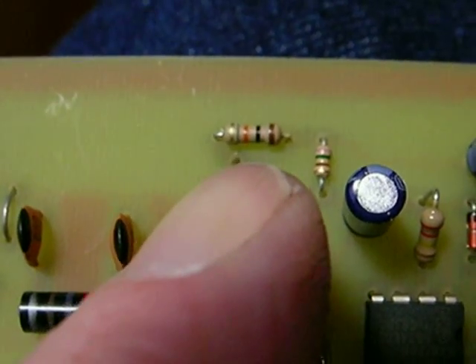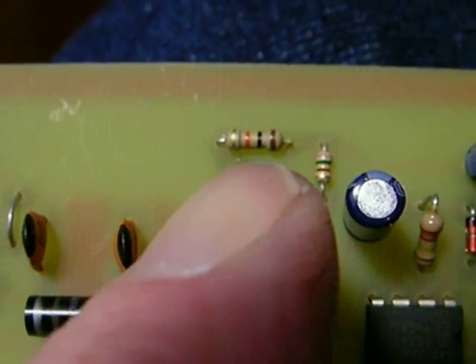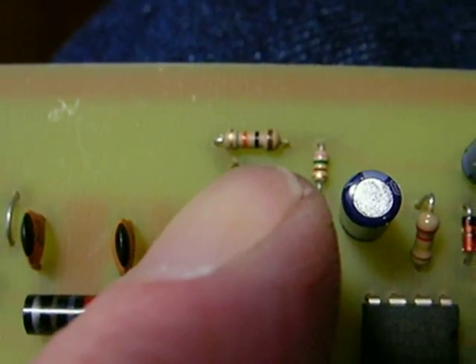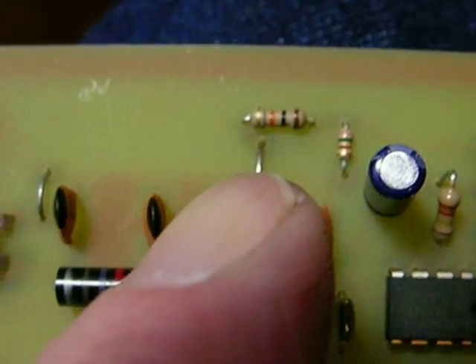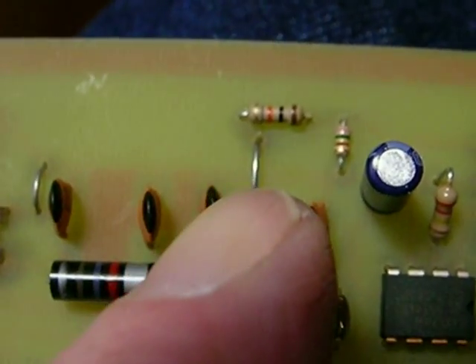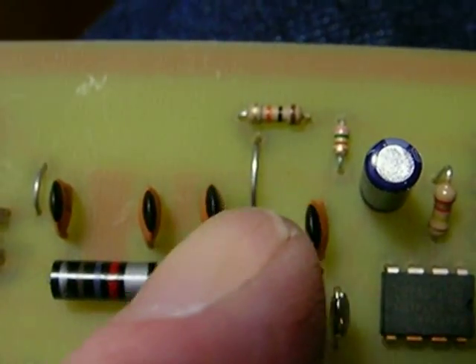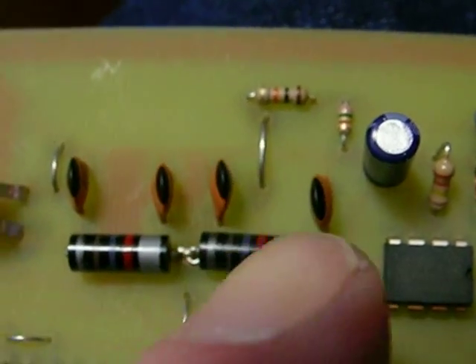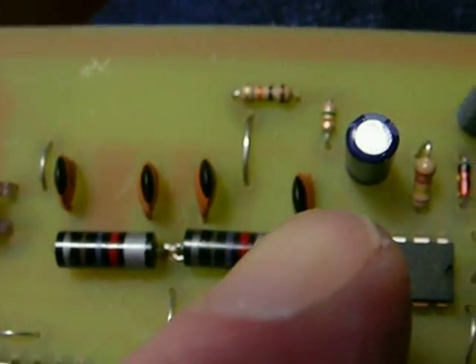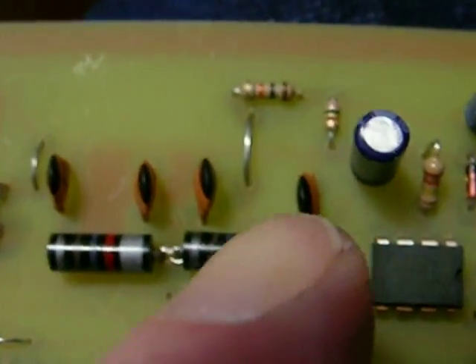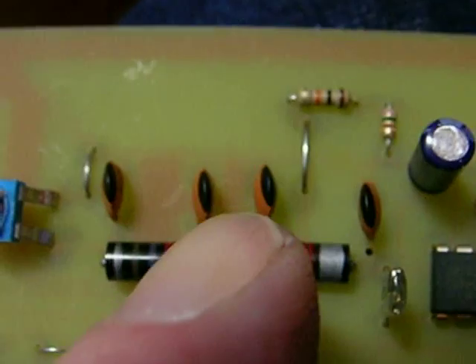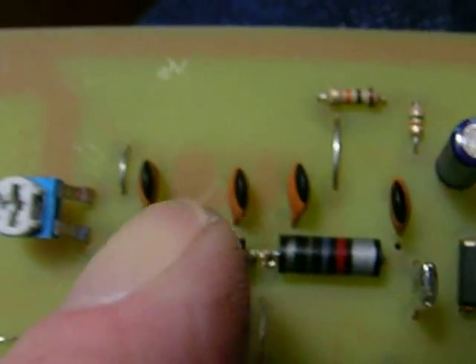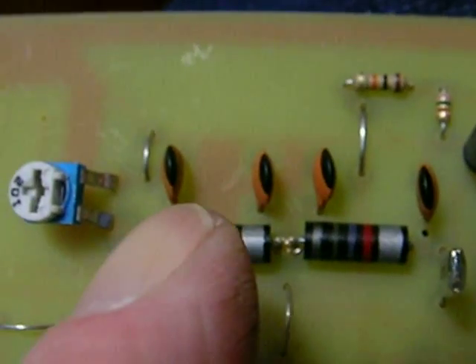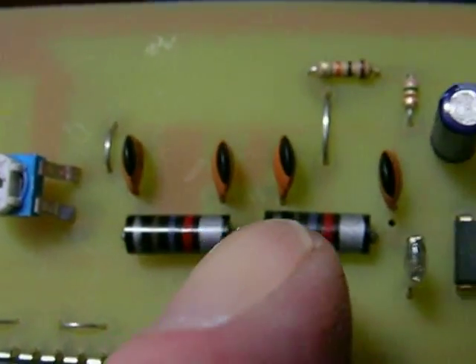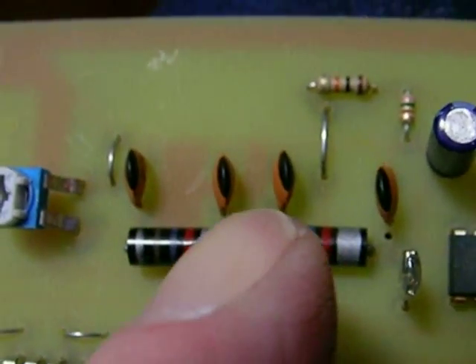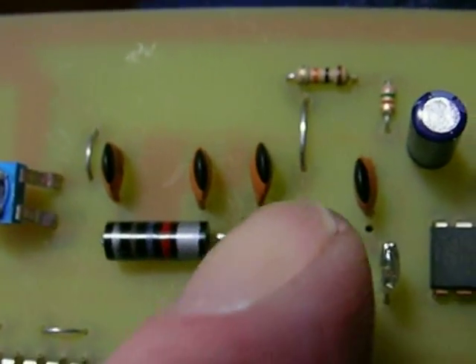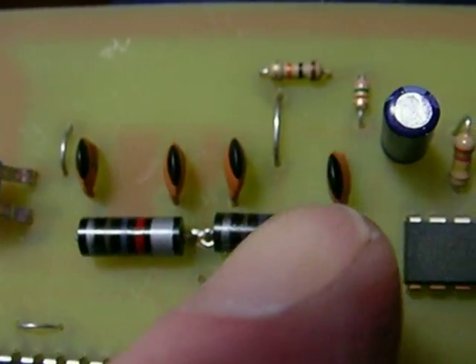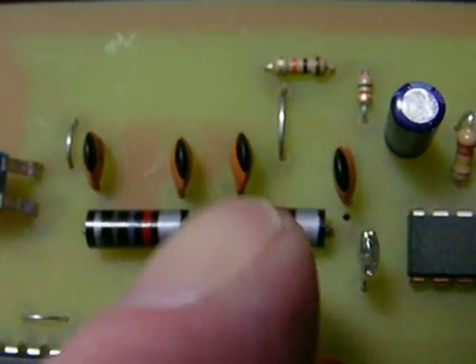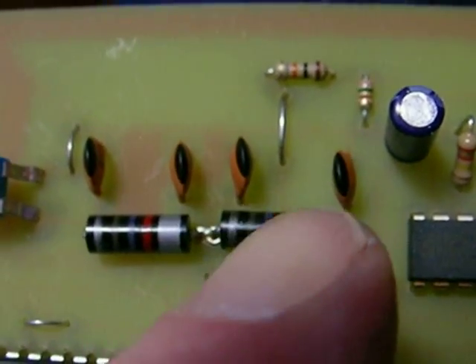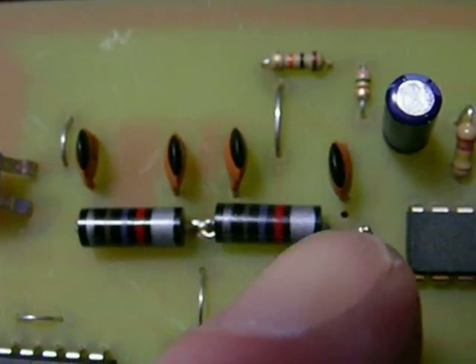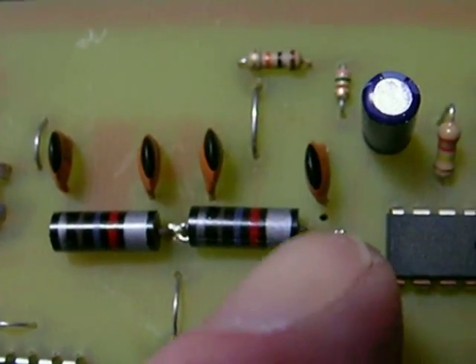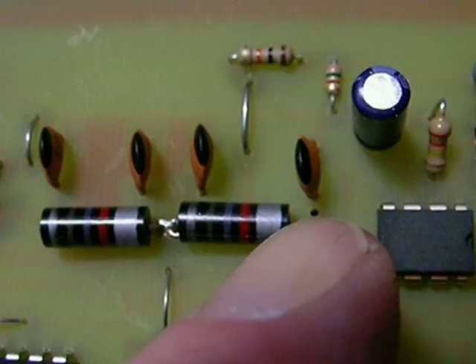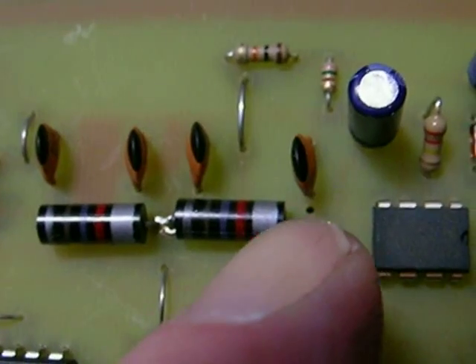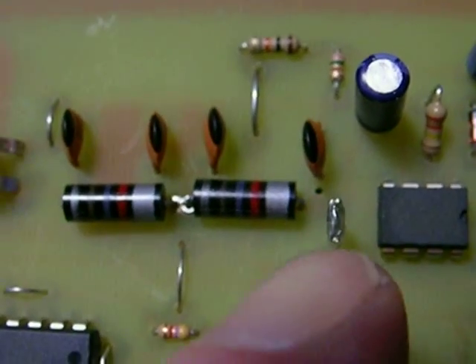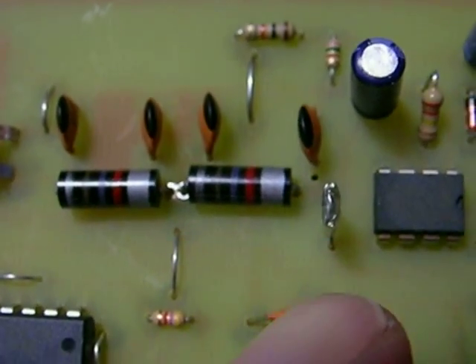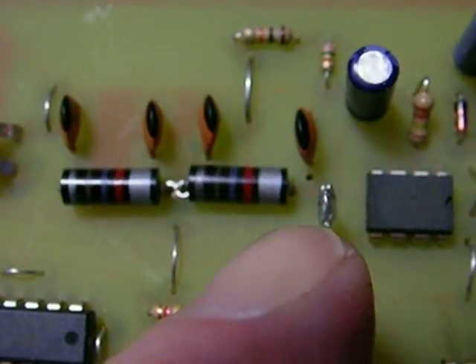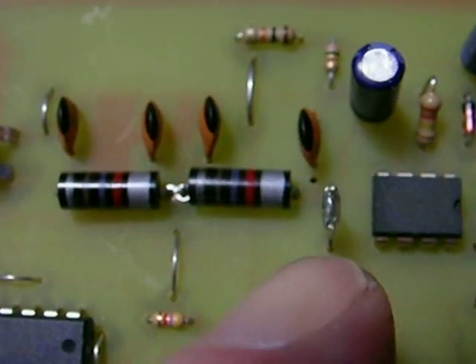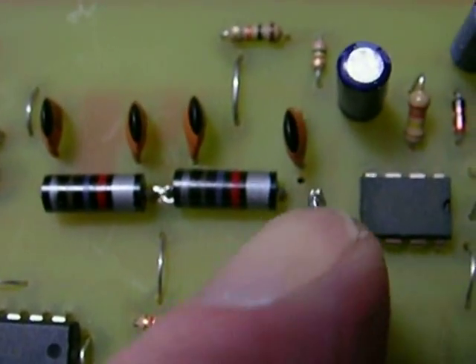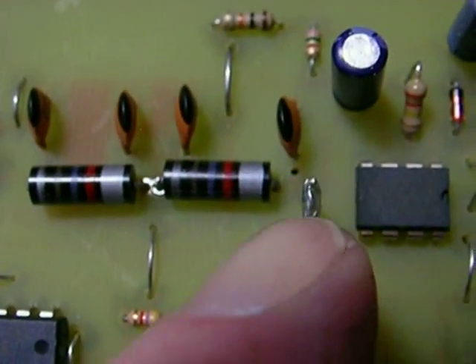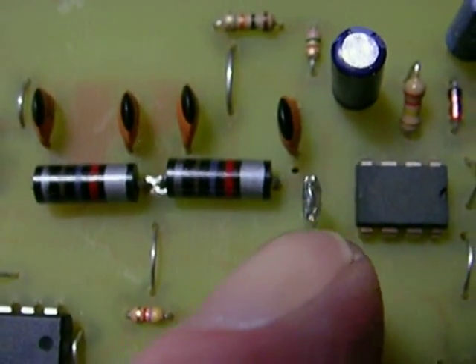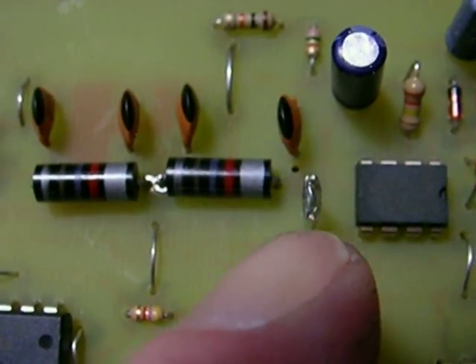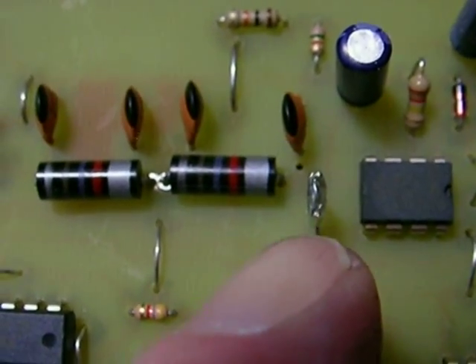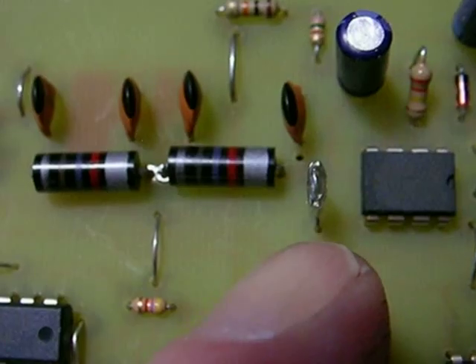There's a 680-ohm resistor right here, and a 10K resistor right here — that's brown, black, orange. Then a jumper, and there are 56 picofarad capacitors — note the unused hole. There's a .001 capacitor here and another 102 capacitor.